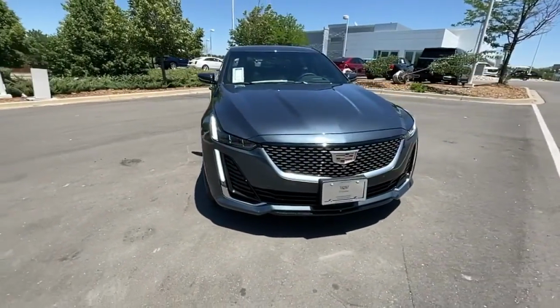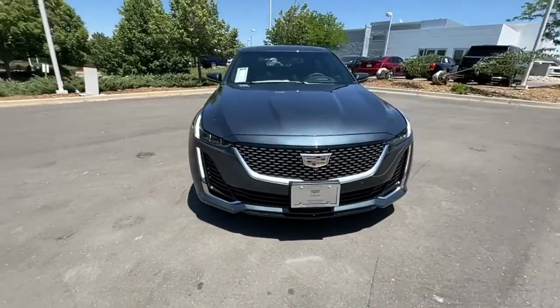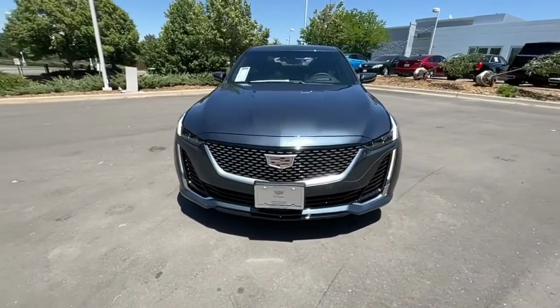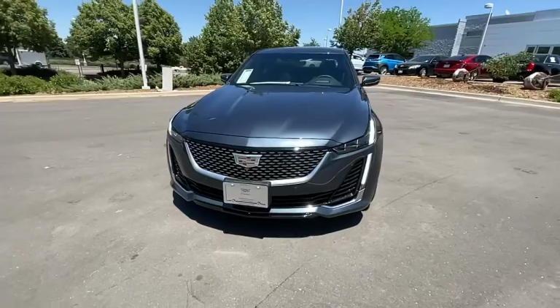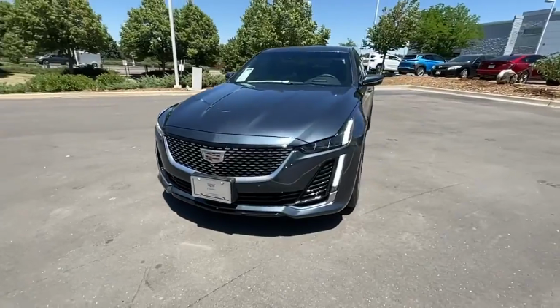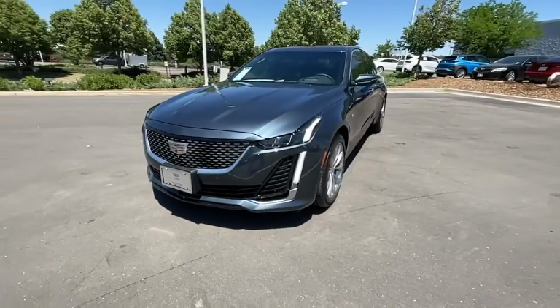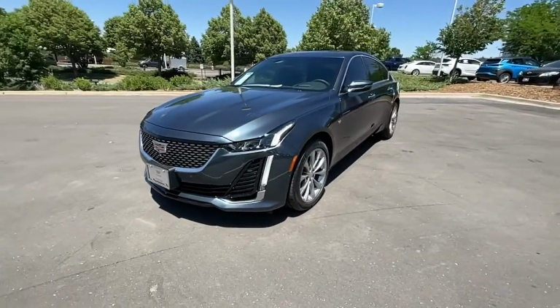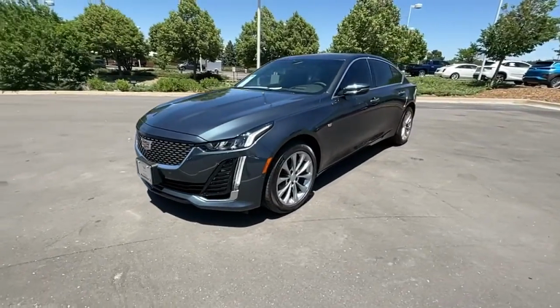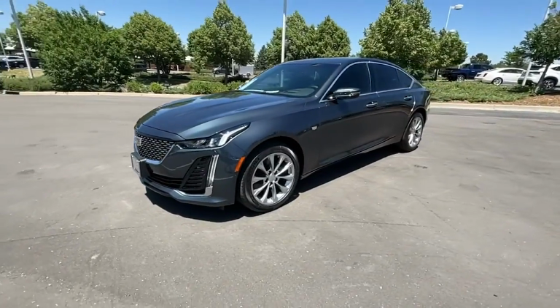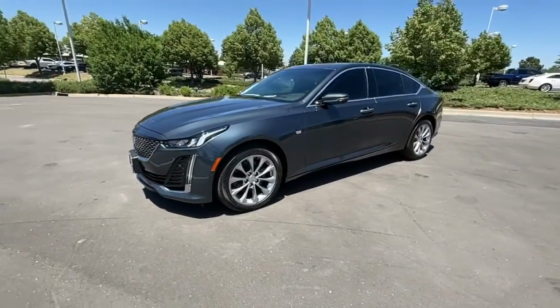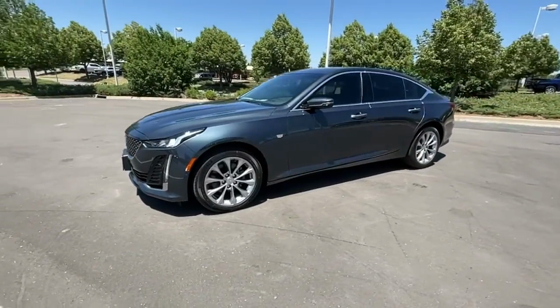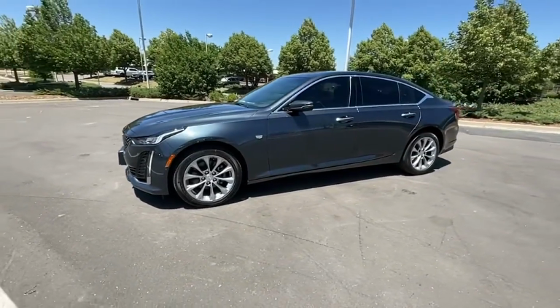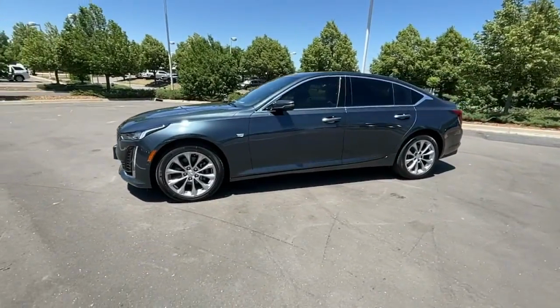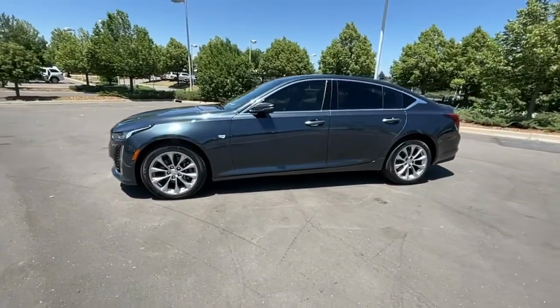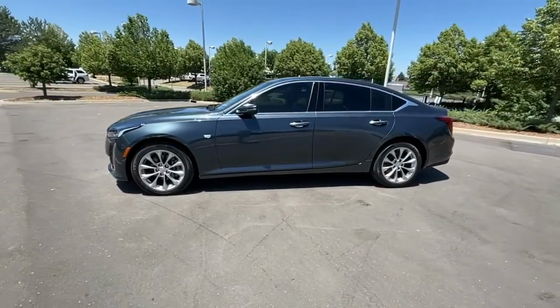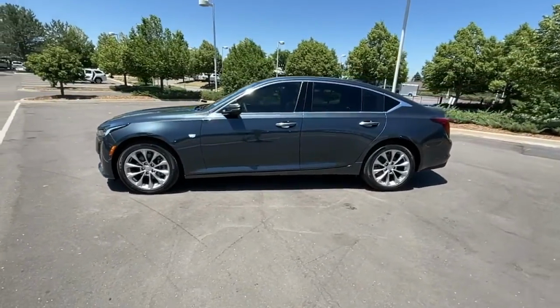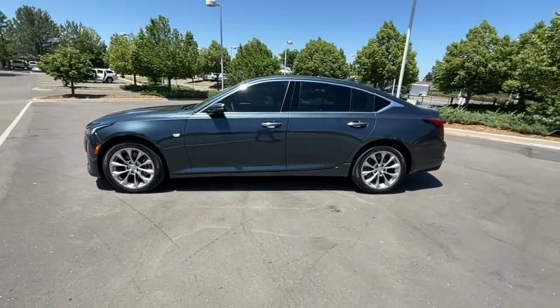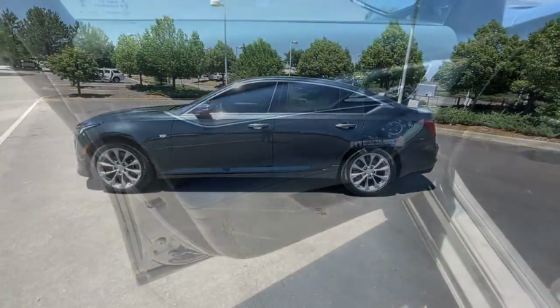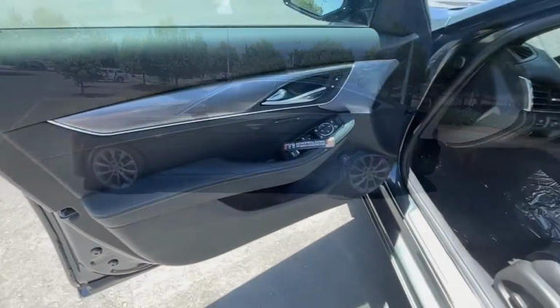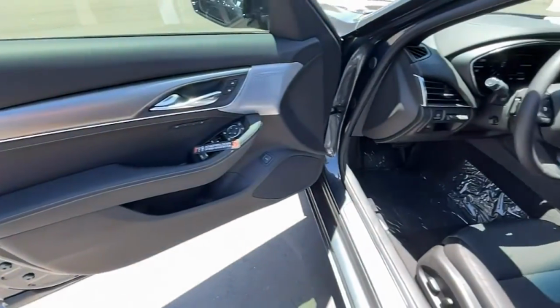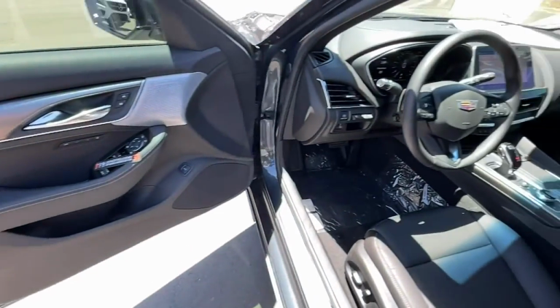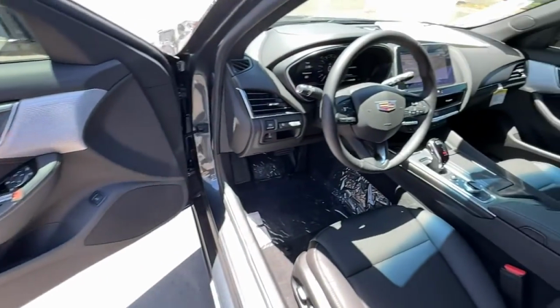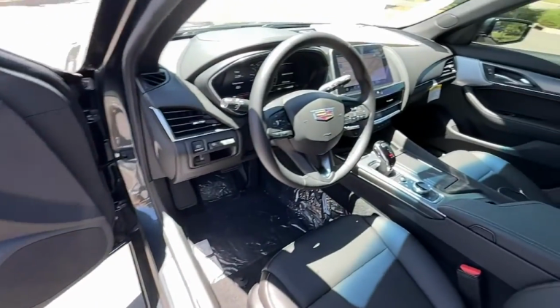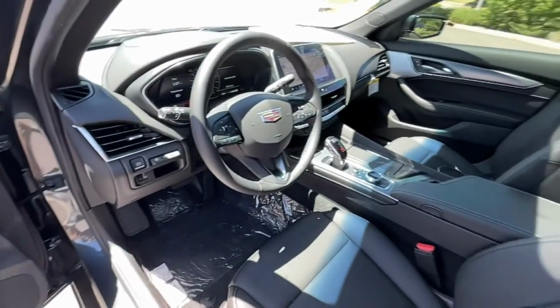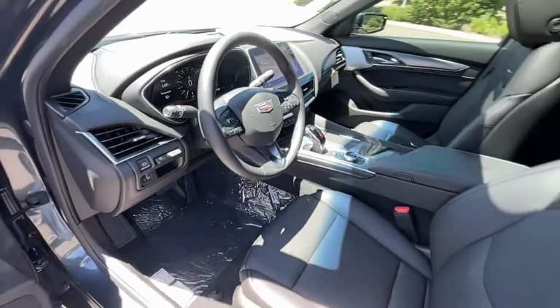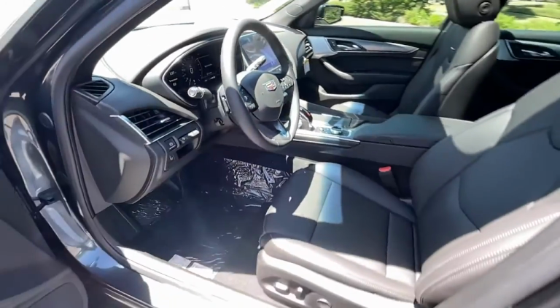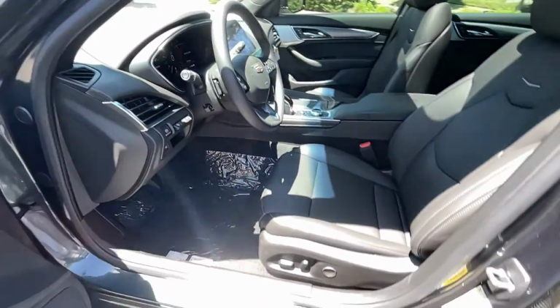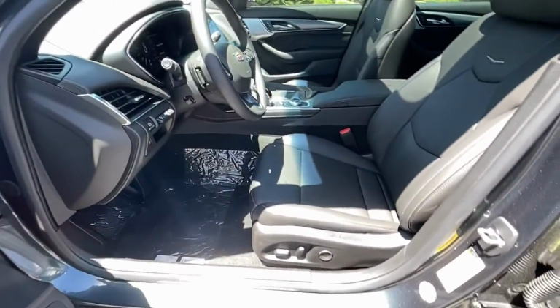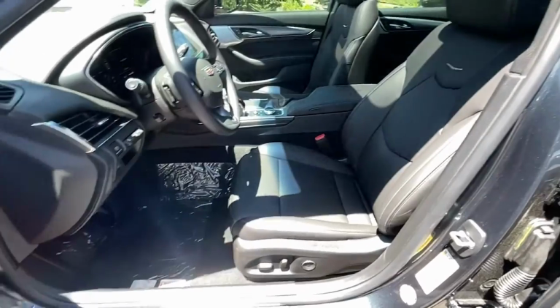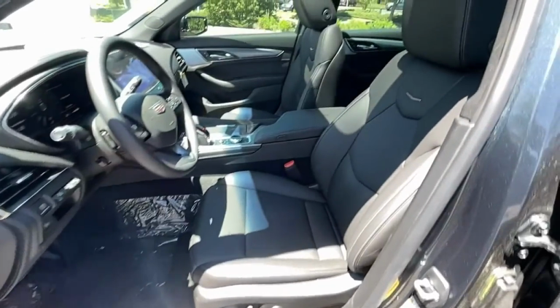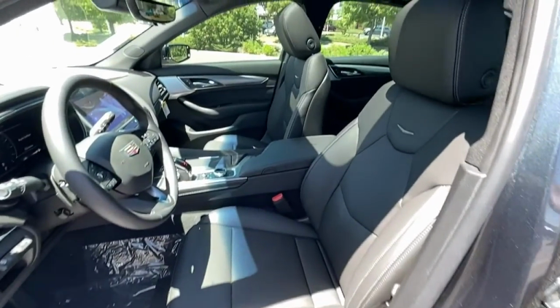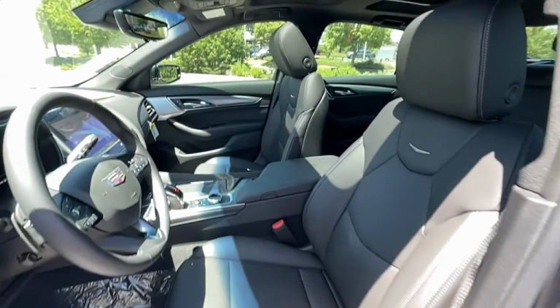Navigation system, sun moonroof, heated driver's seat, keyless entry, power passenger seat, aluminum wheels, dual zone AC, electronic stability control, power driver seat, rear spoiler.